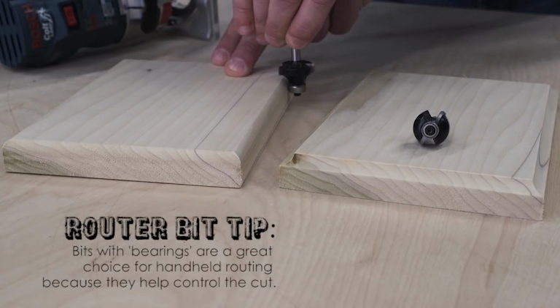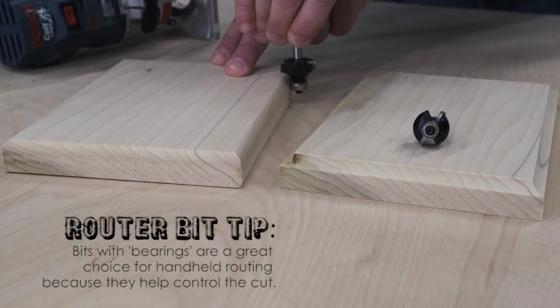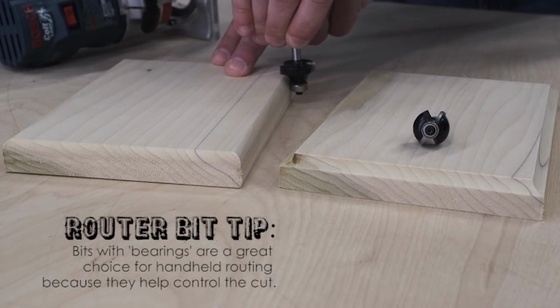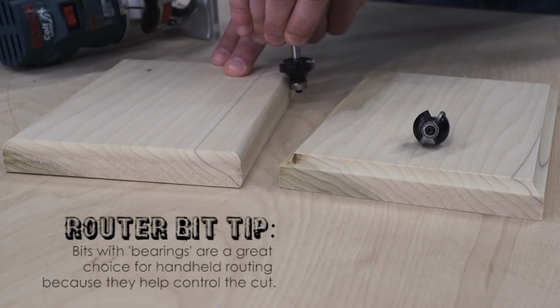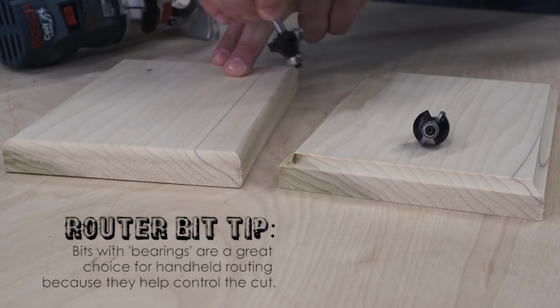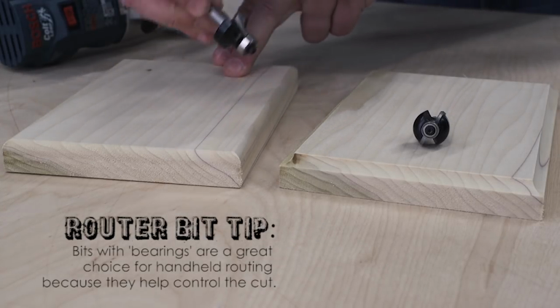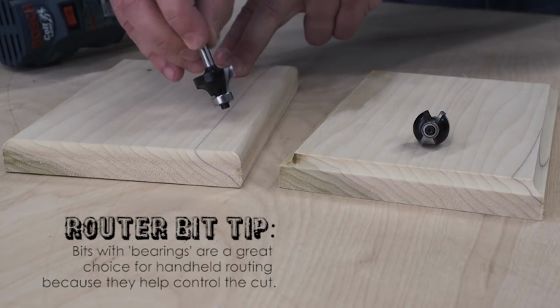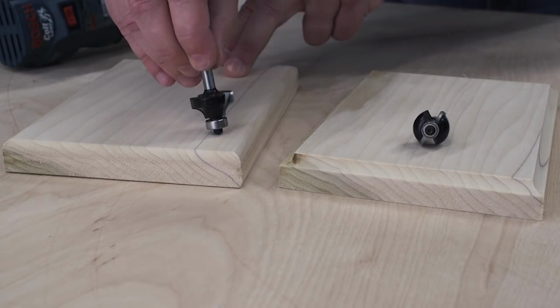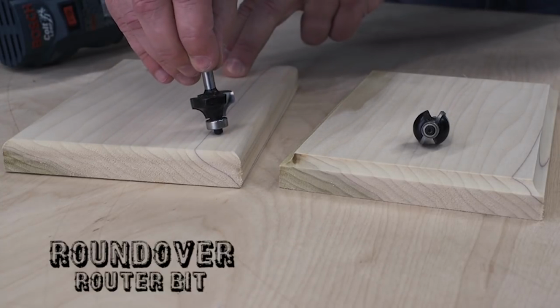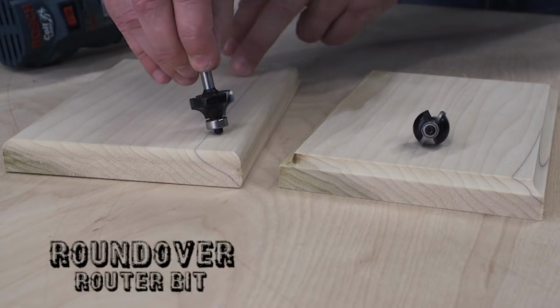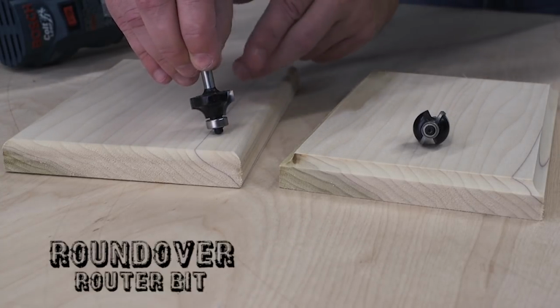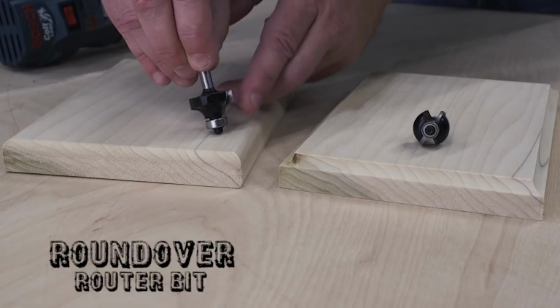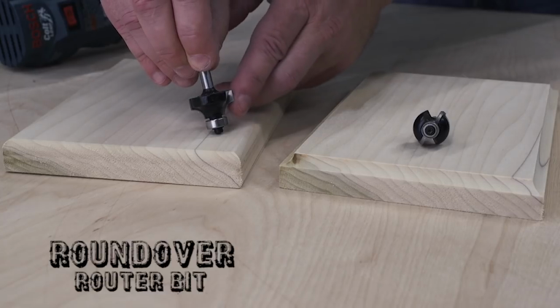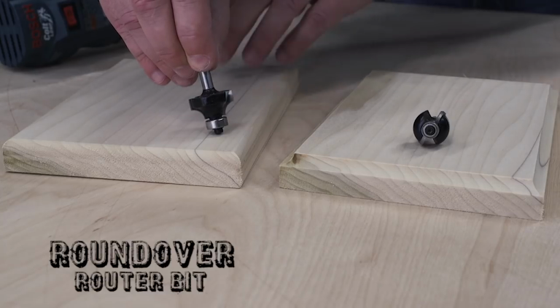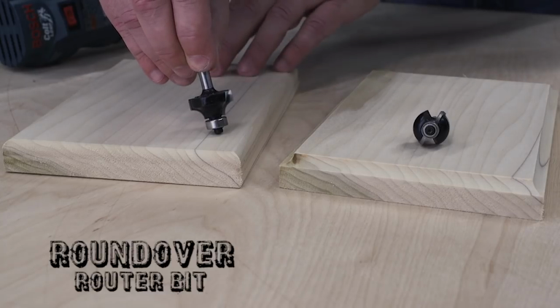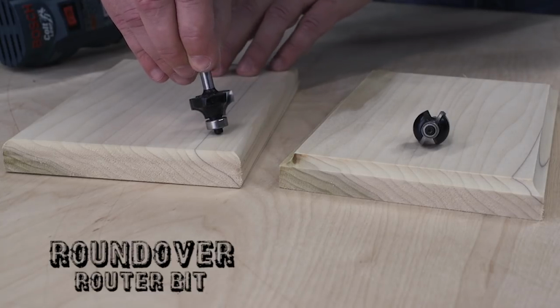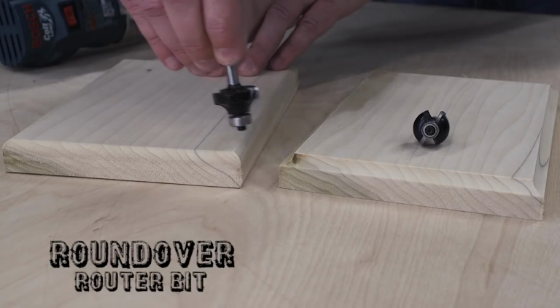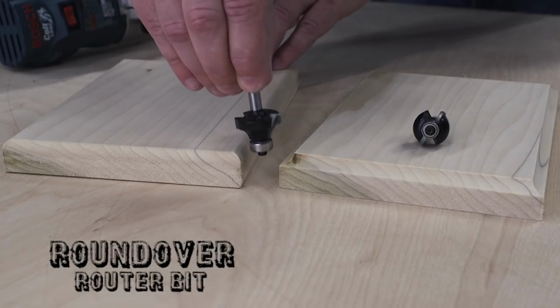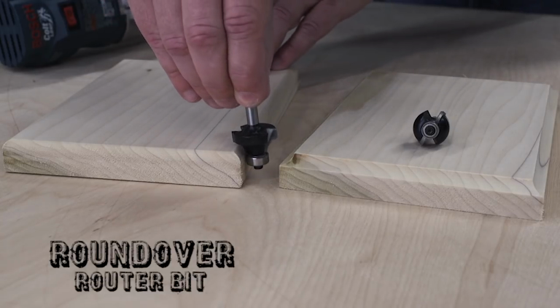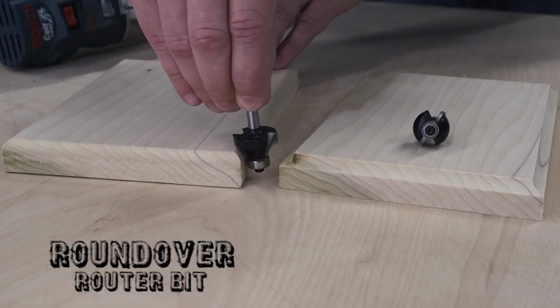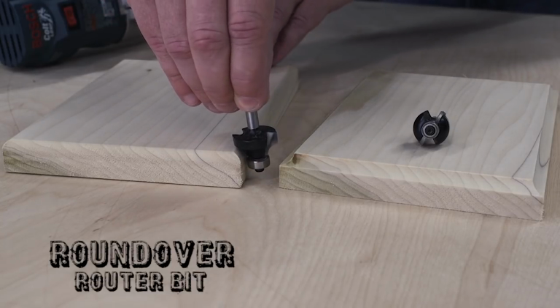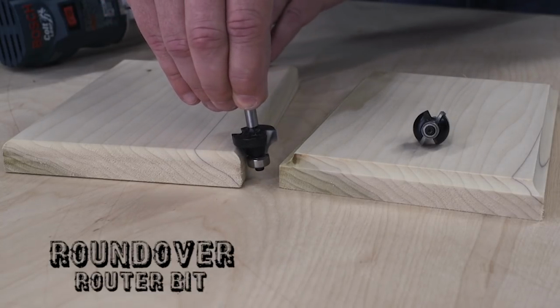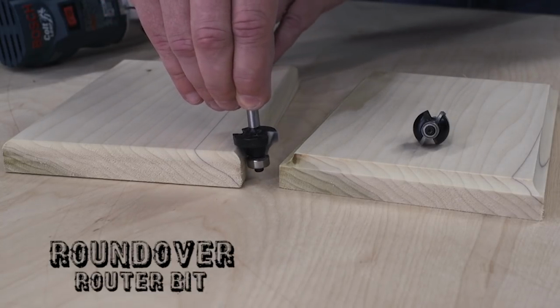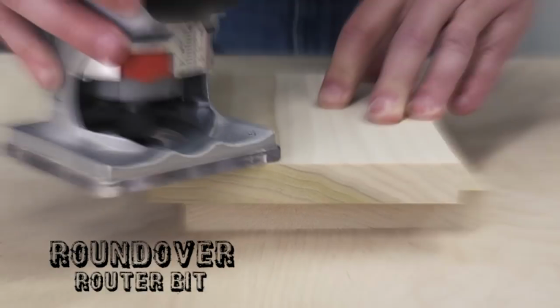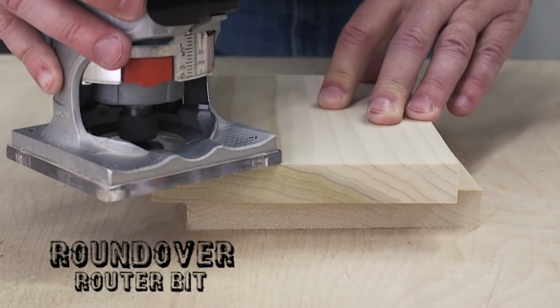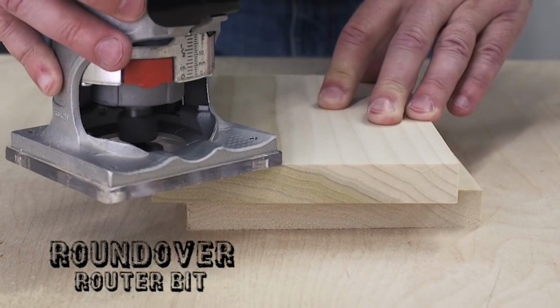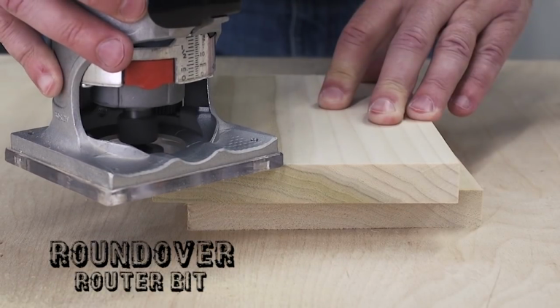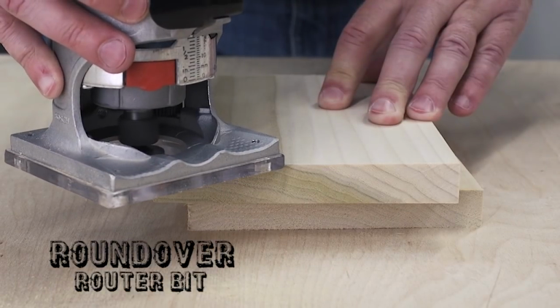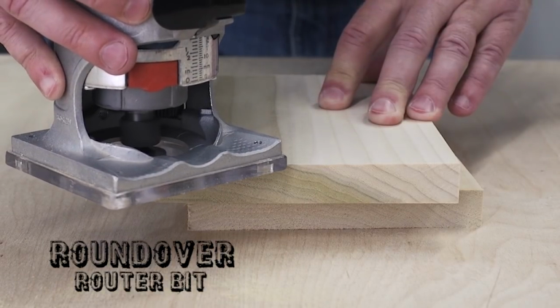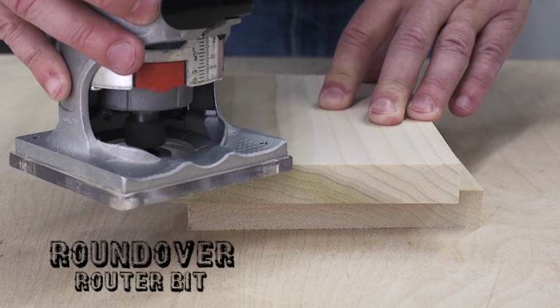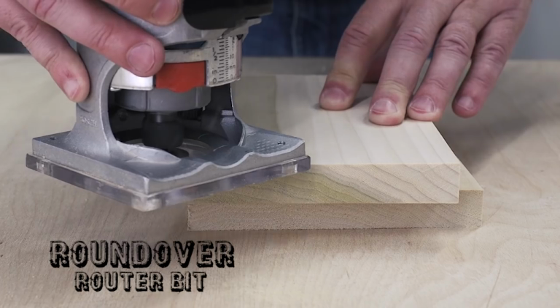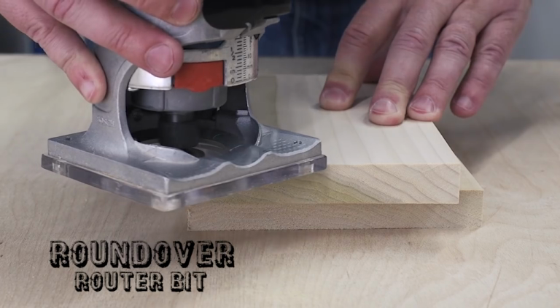One handy bit to have is a round over bit. This bit rounds over a square edge to create a rounded shape that can simply soften a sharp edge or create a full rounded profile.